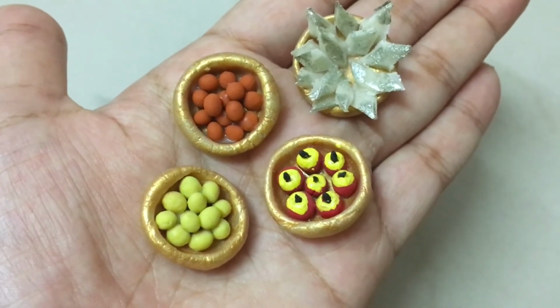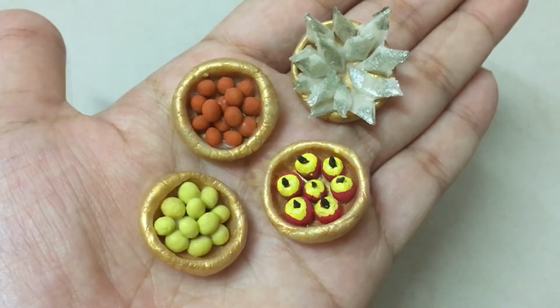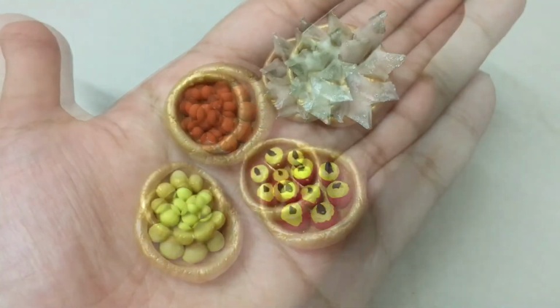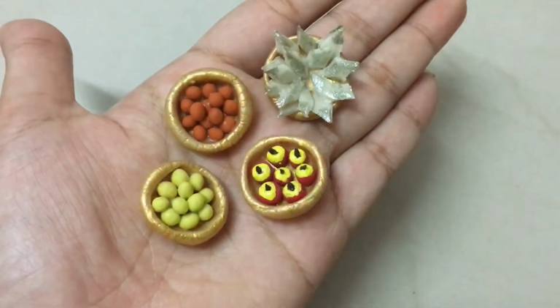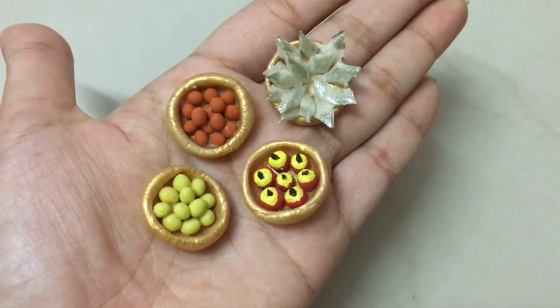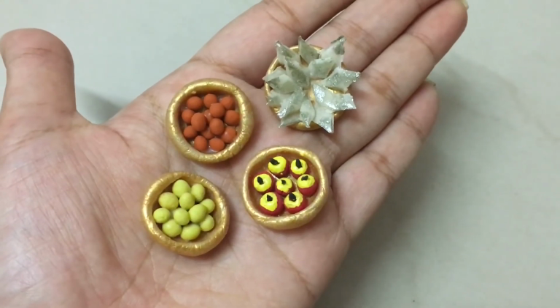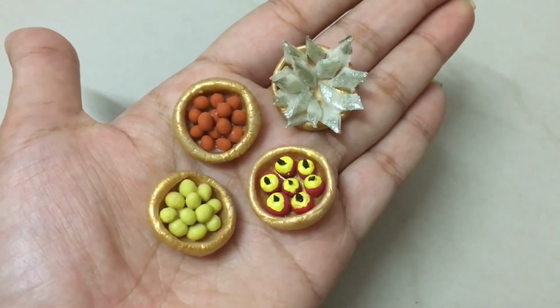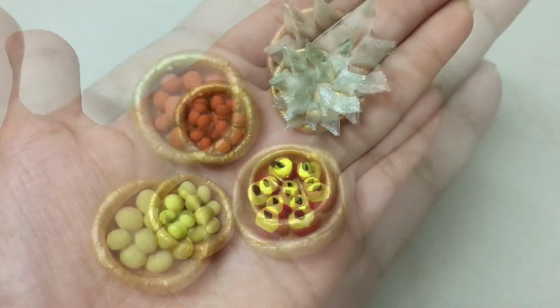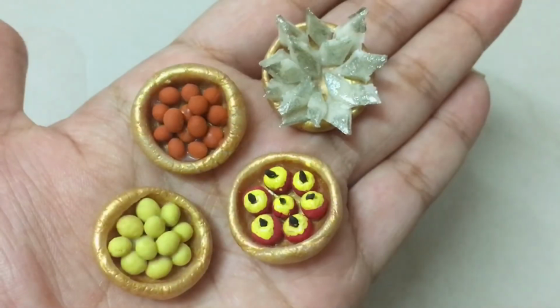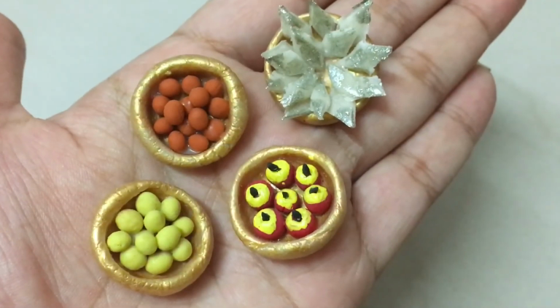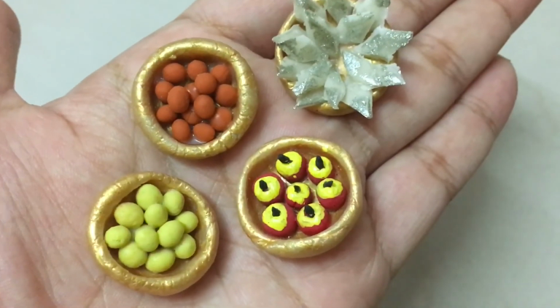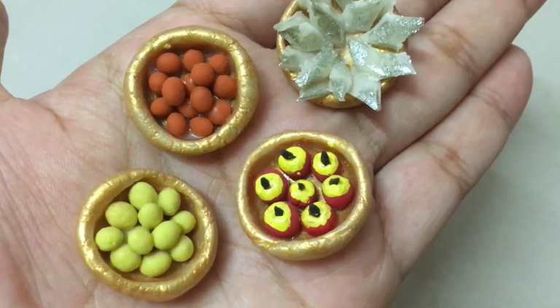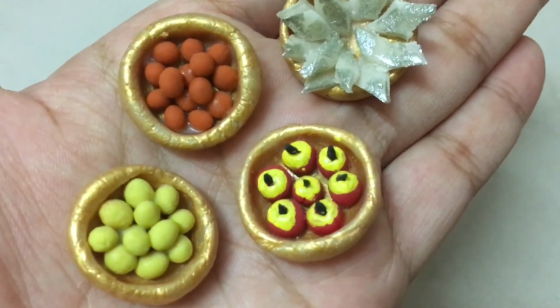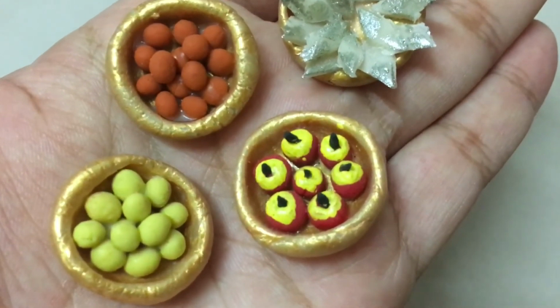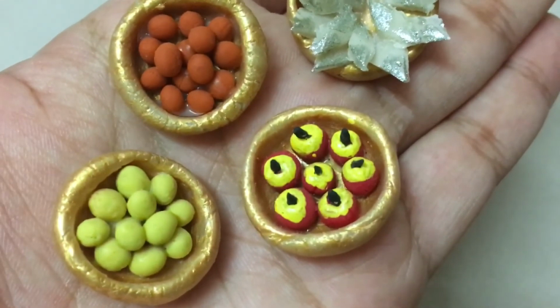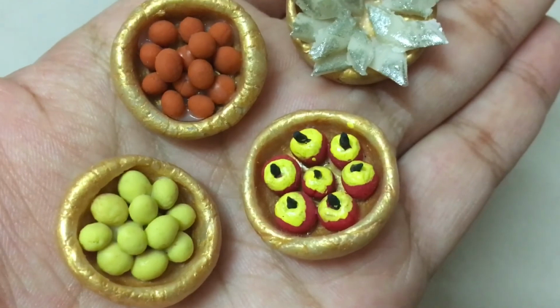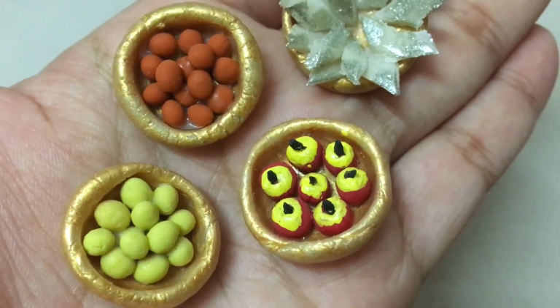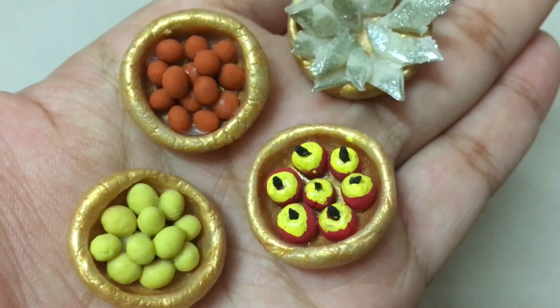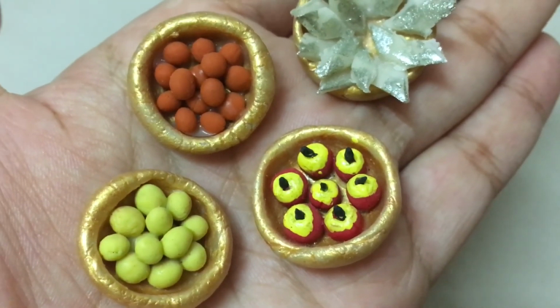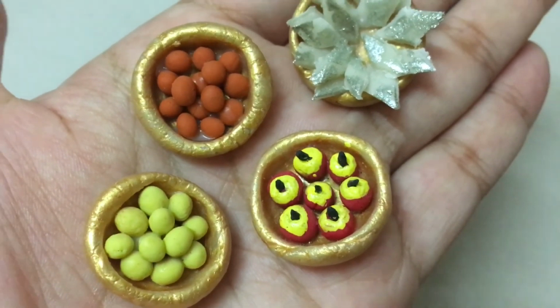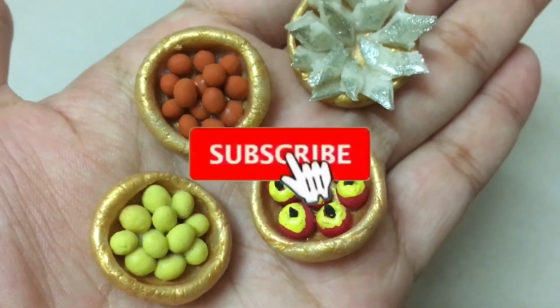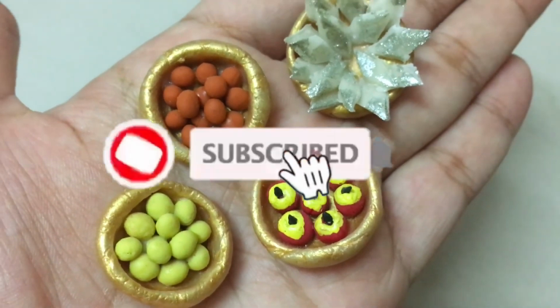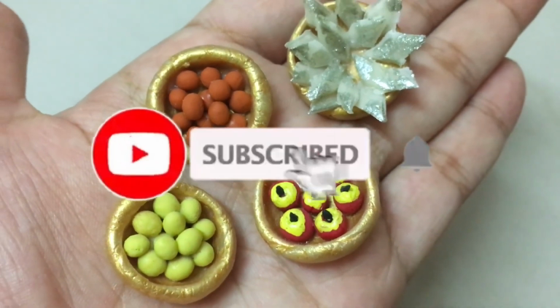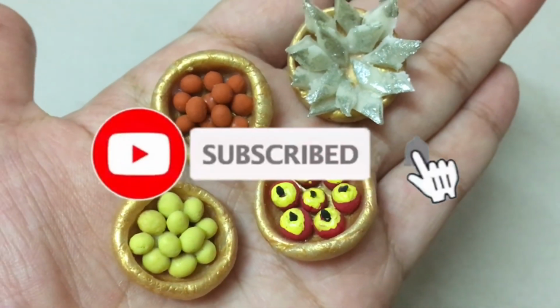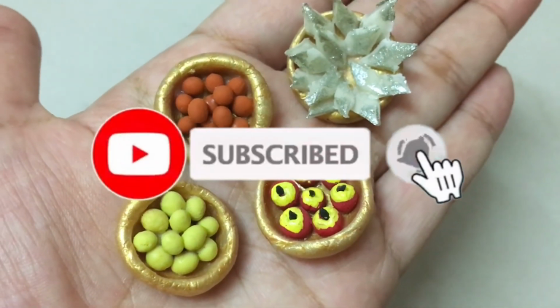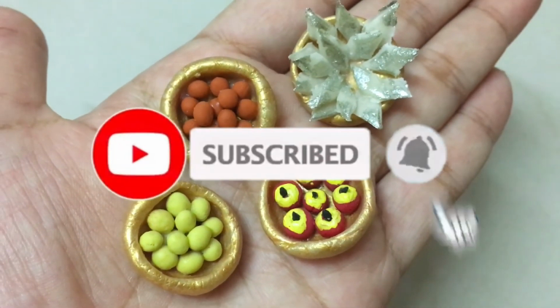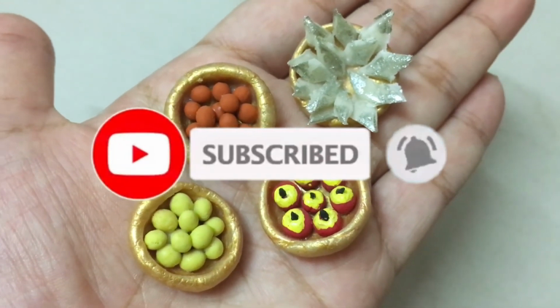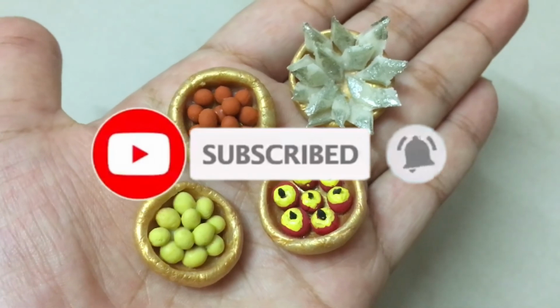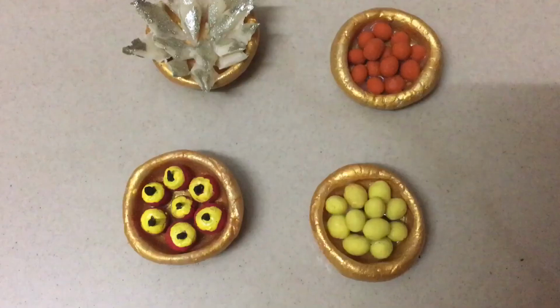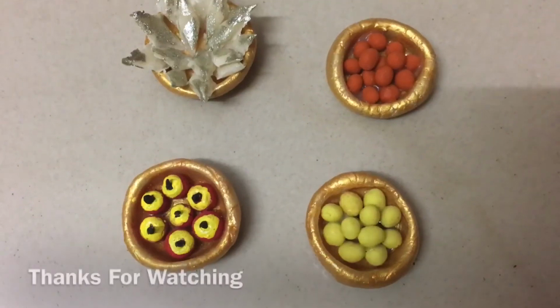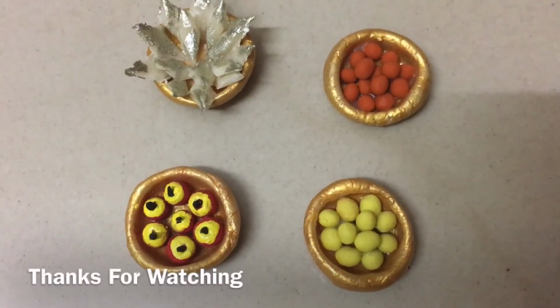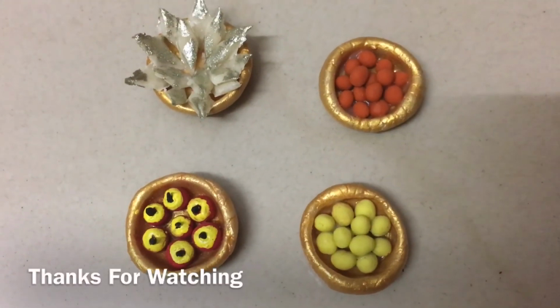If you like this video, please like and share. Also, subscribe to my channel. Thanks for watching.